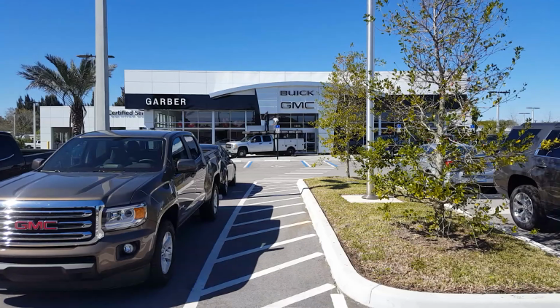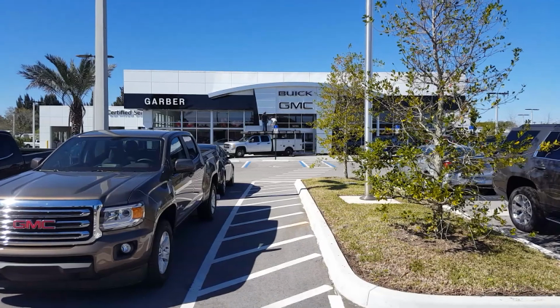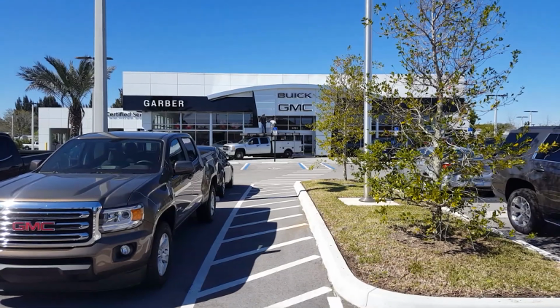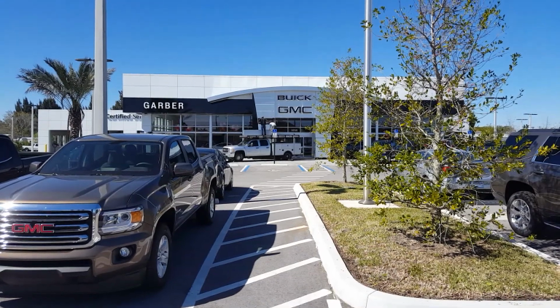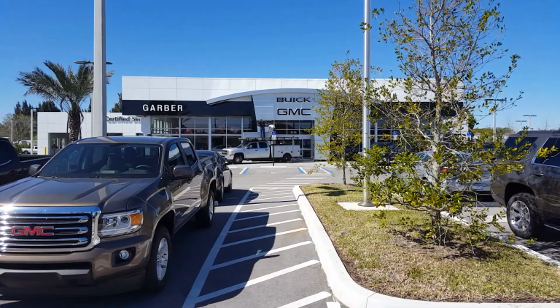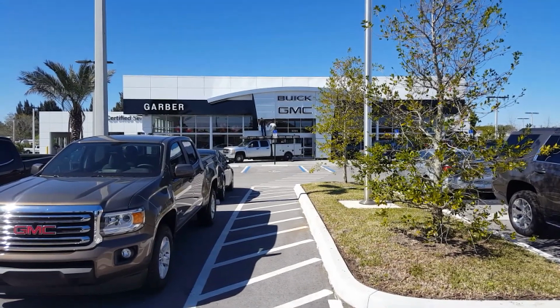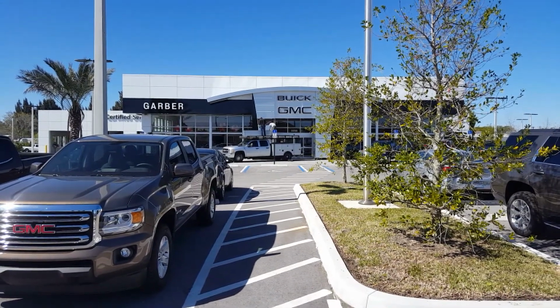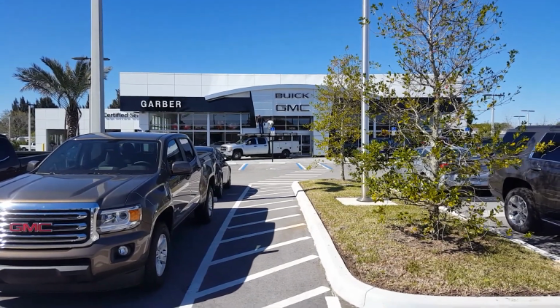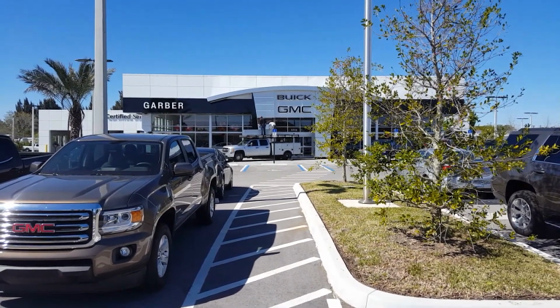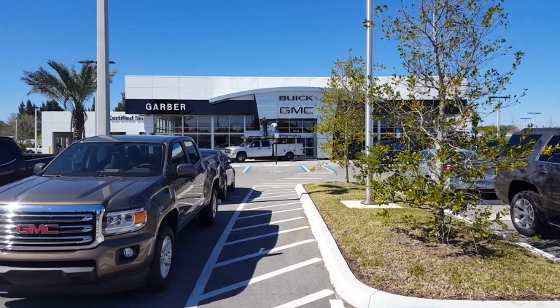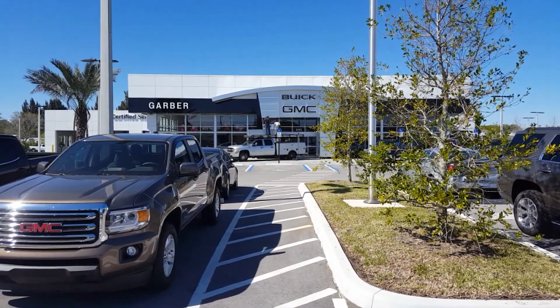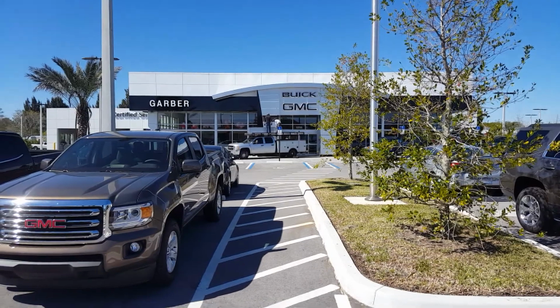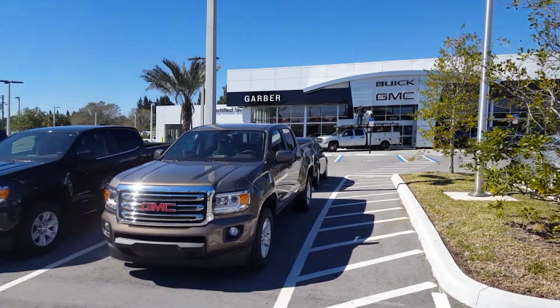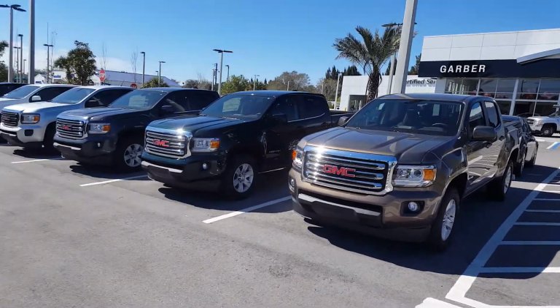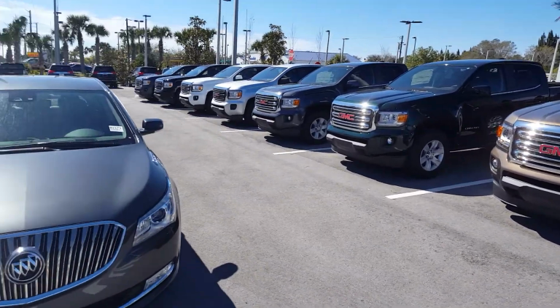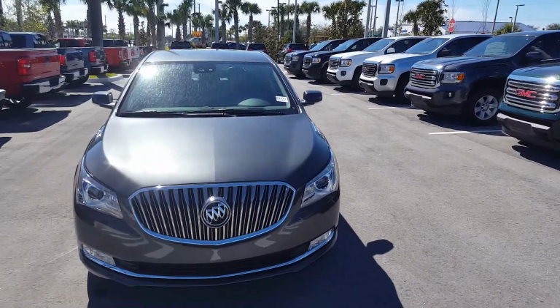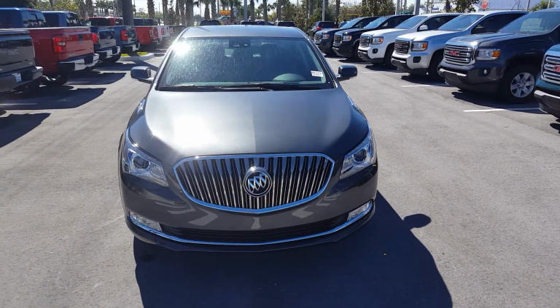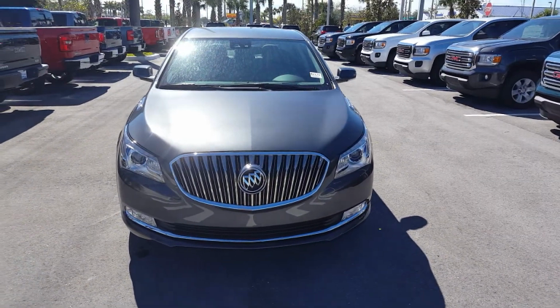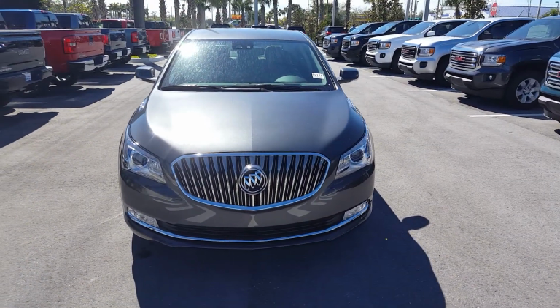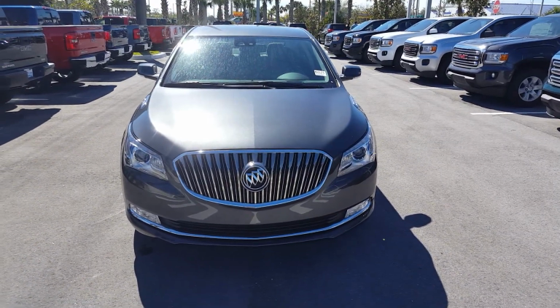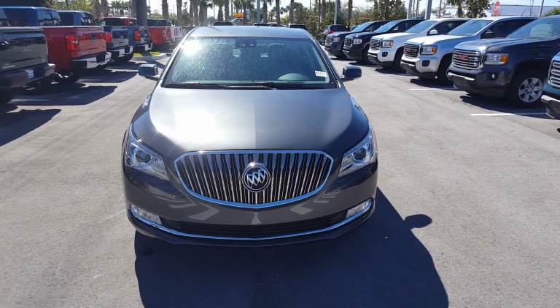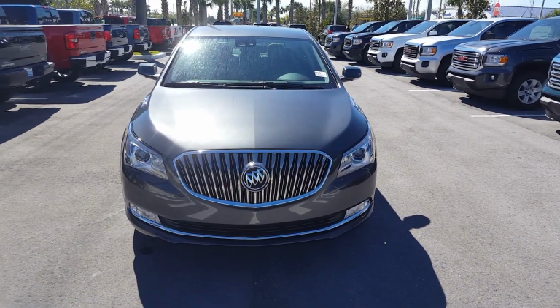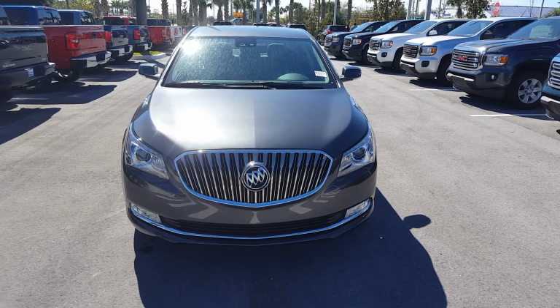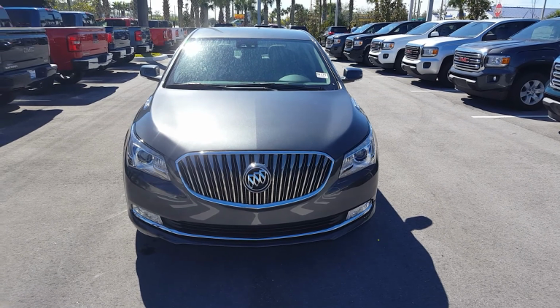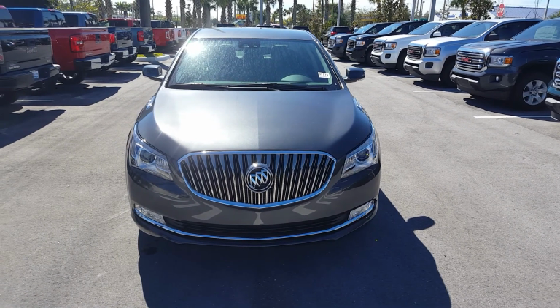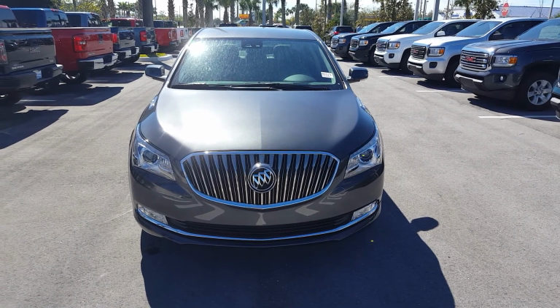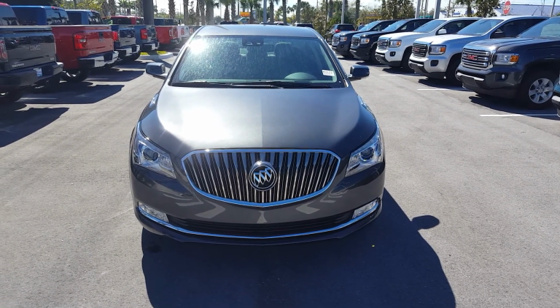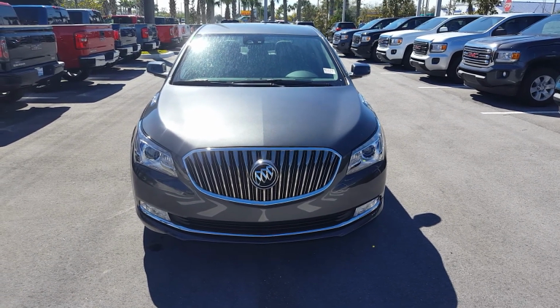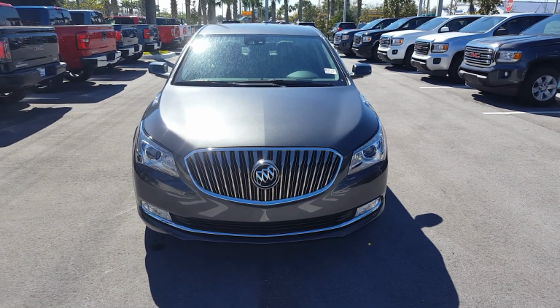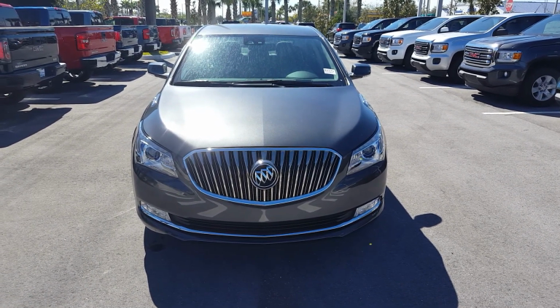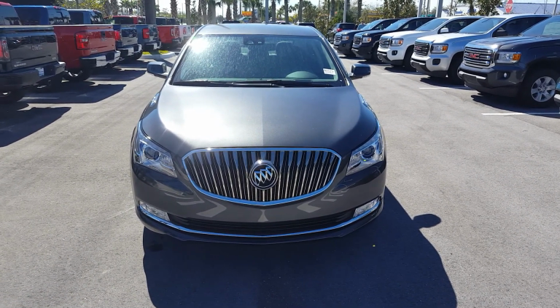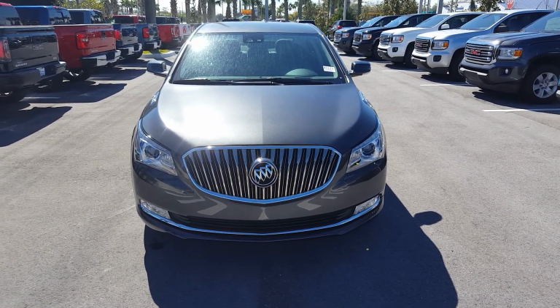Hello Yorlanda, this is Ryan from Garber Buick GMC in Fort Pierce. I made this video today of a 2016 Buick LaCrosse Sport Edition.